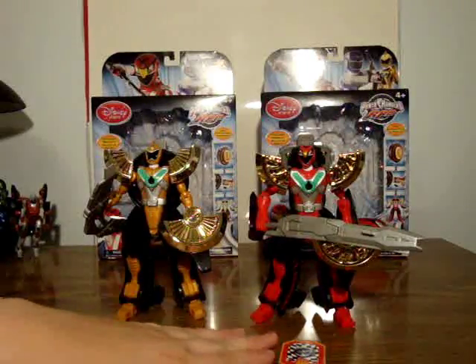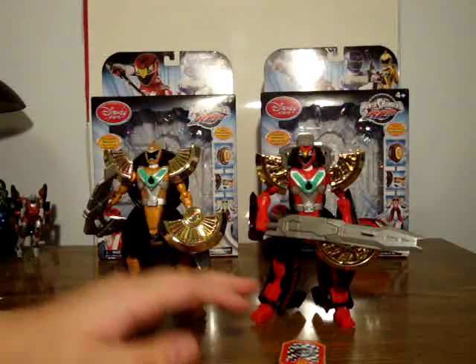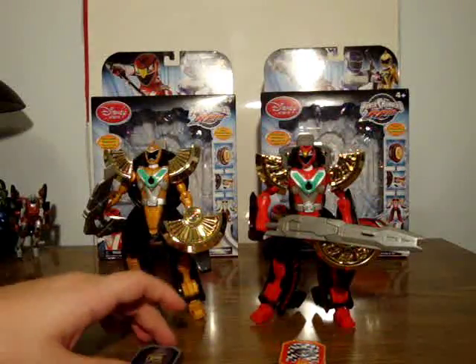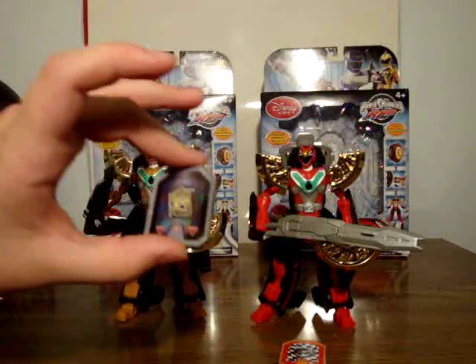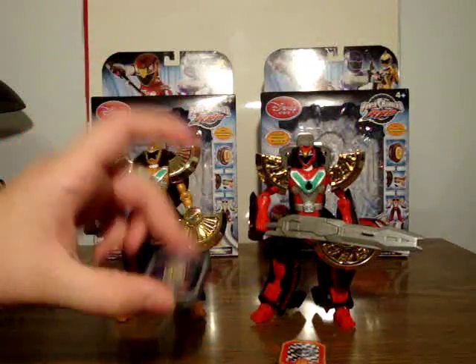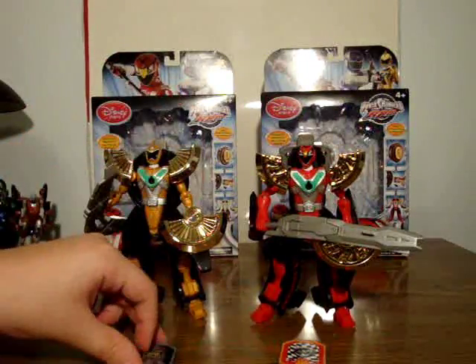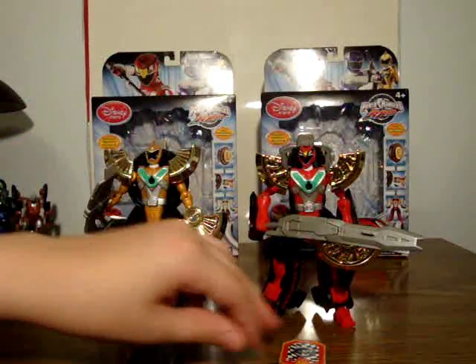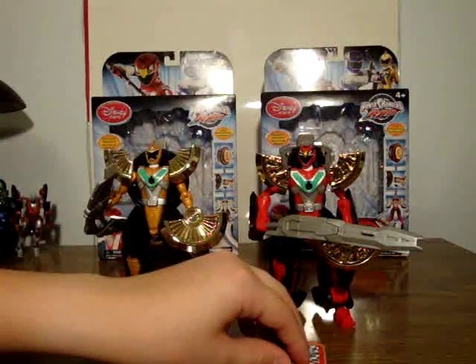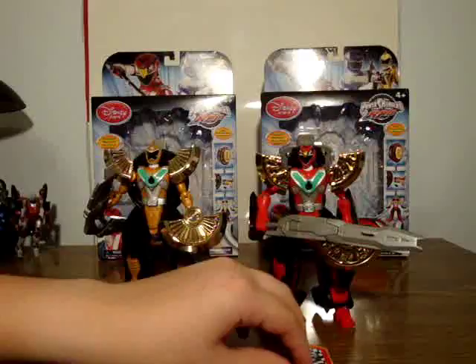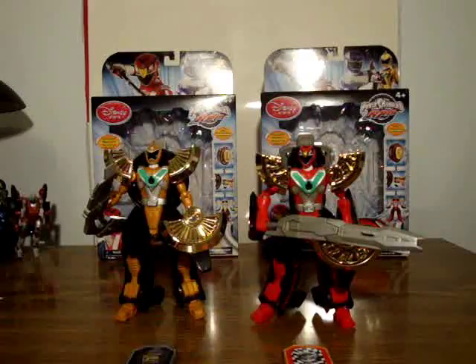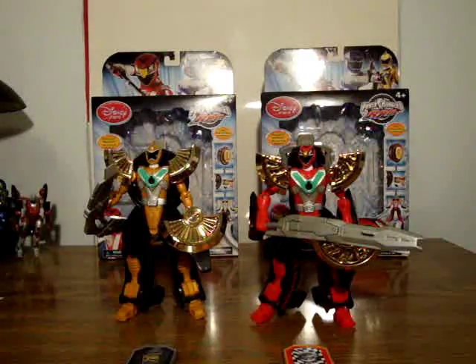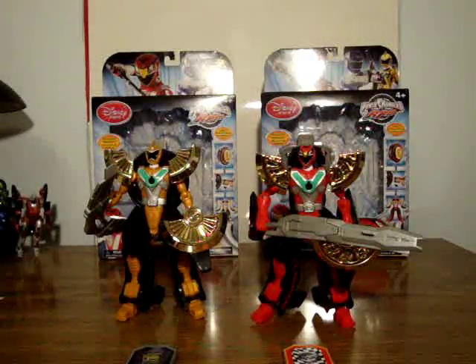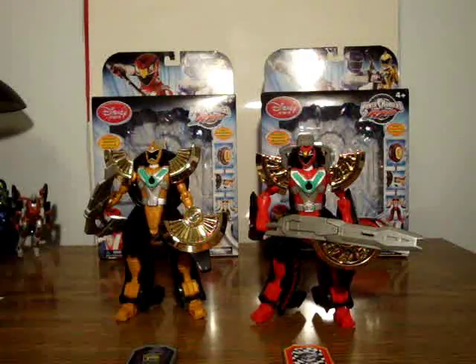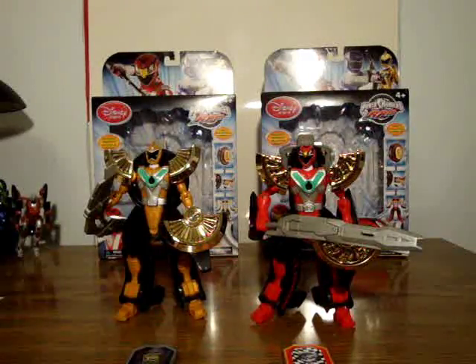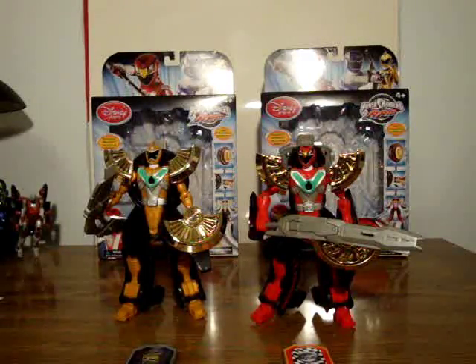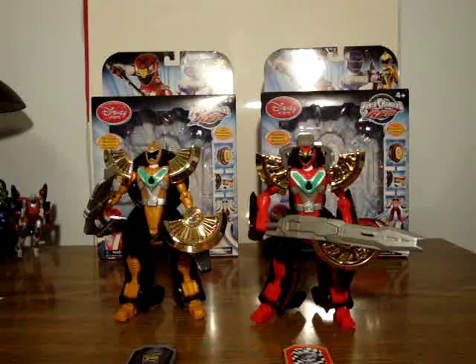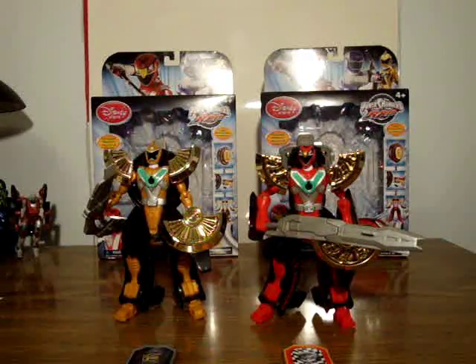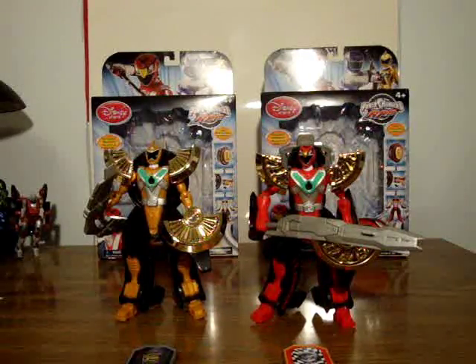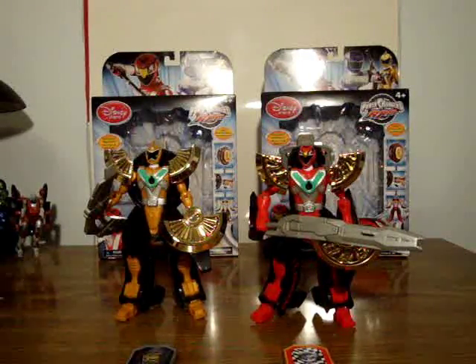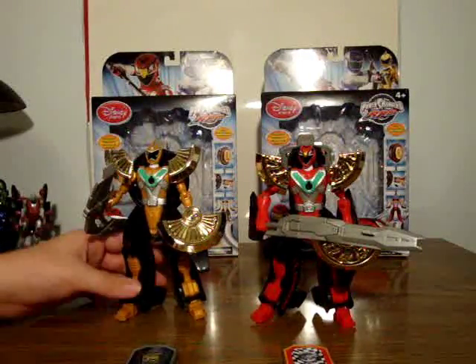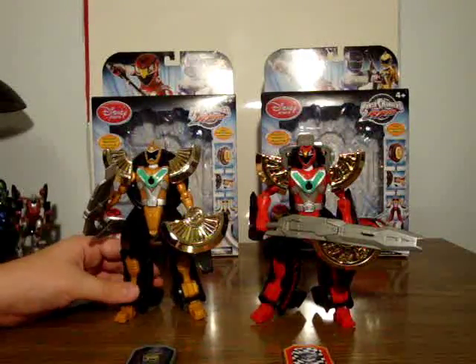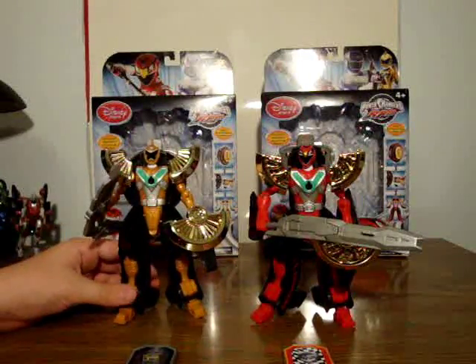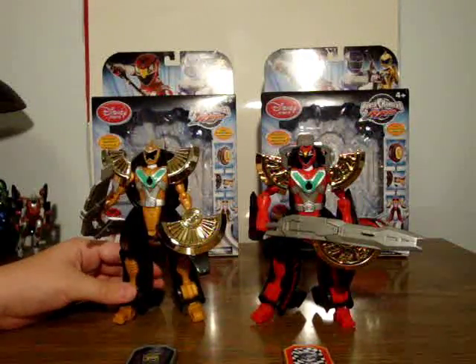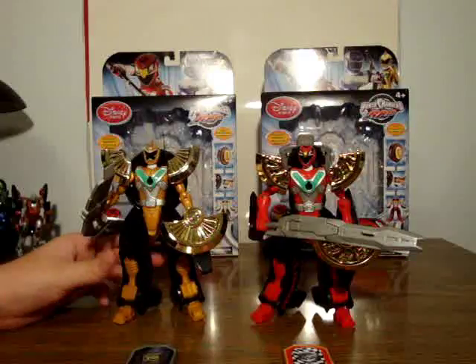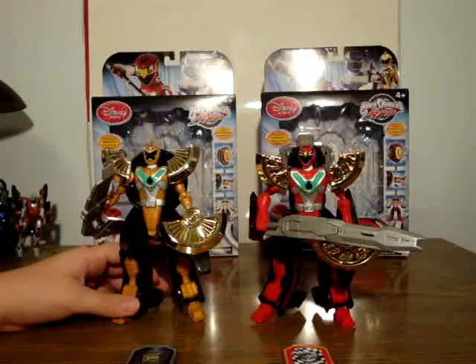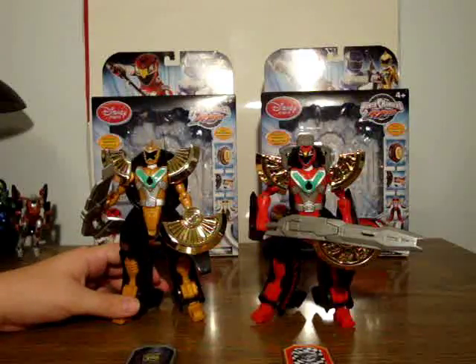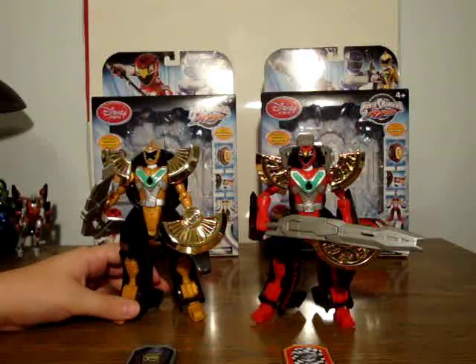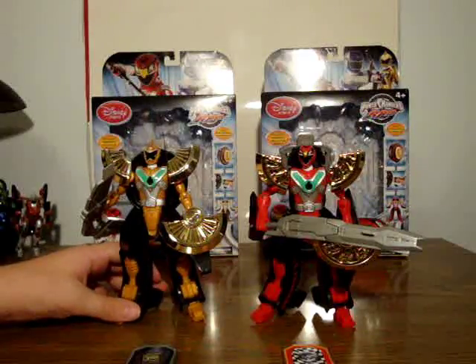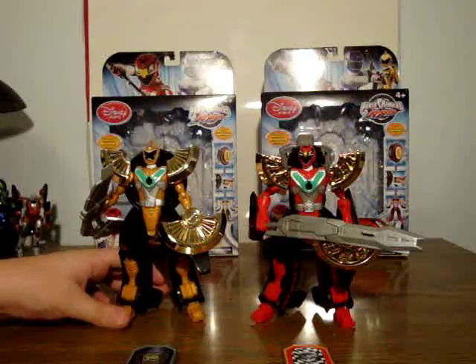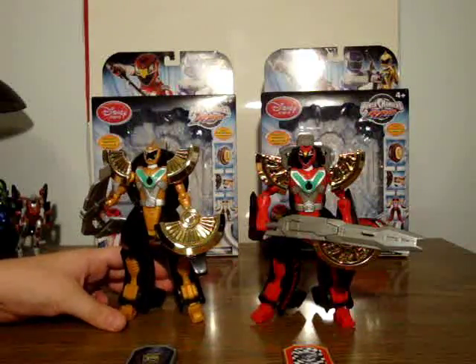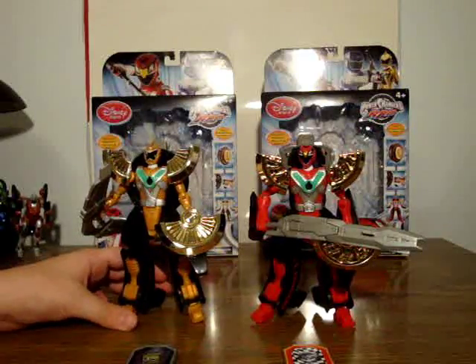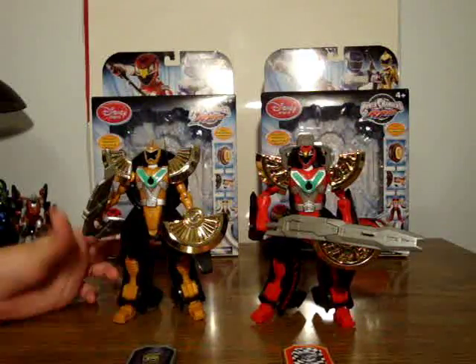I think they'll also make better sounds in the Sky Shift Morpher. The chrome is probably the only thing that's going to be very different about these, and the retail release won't have the chrome.